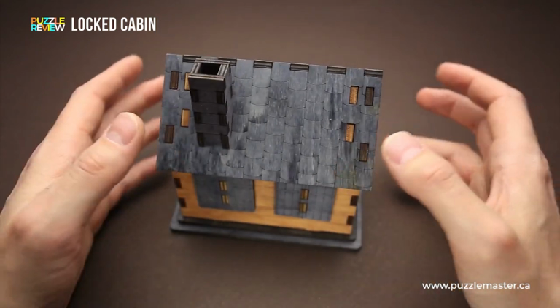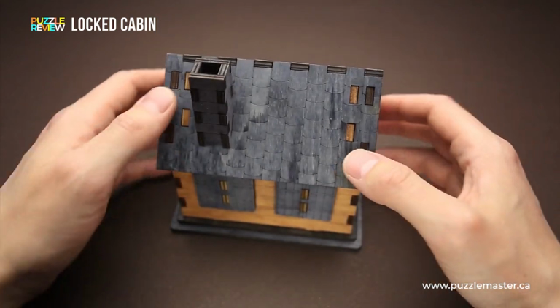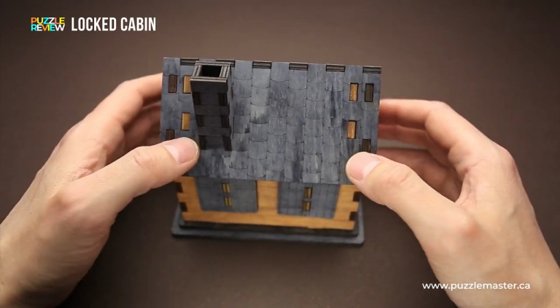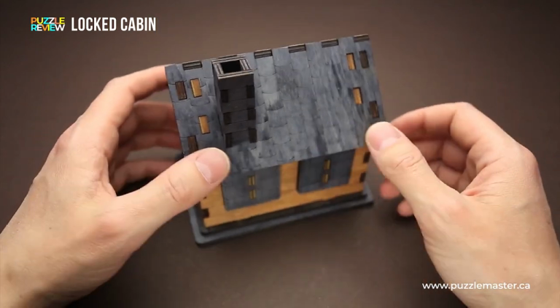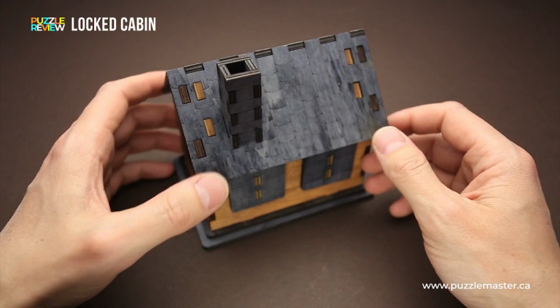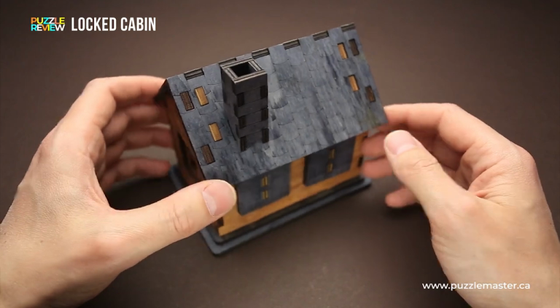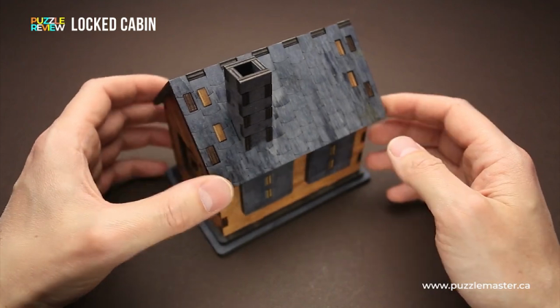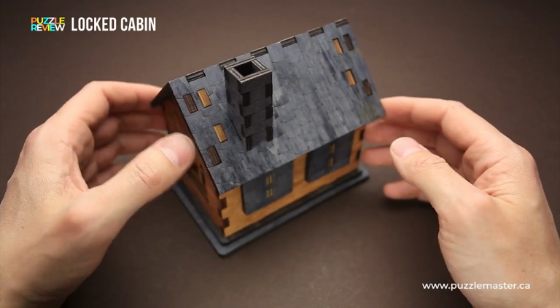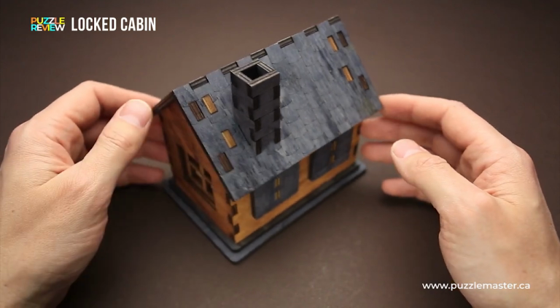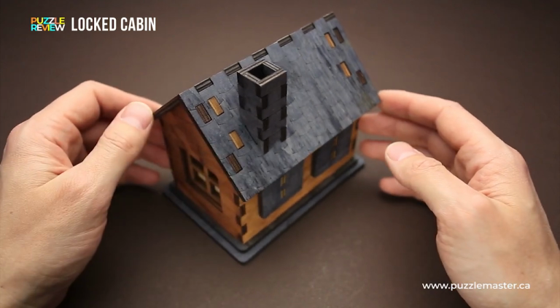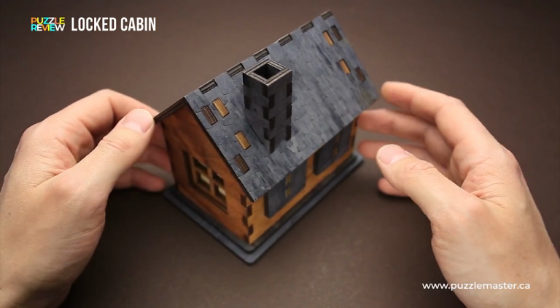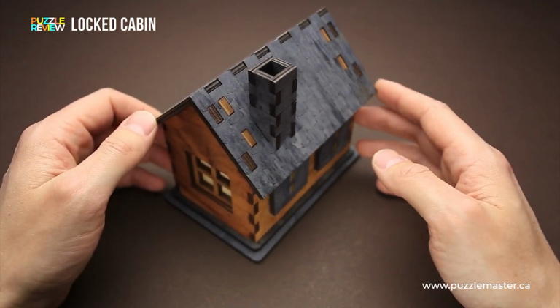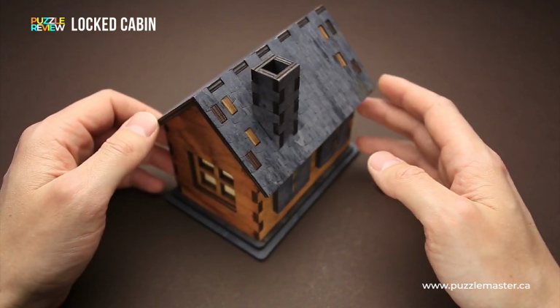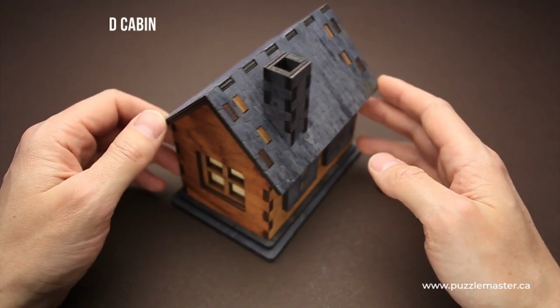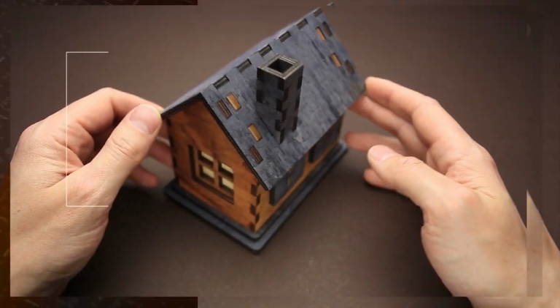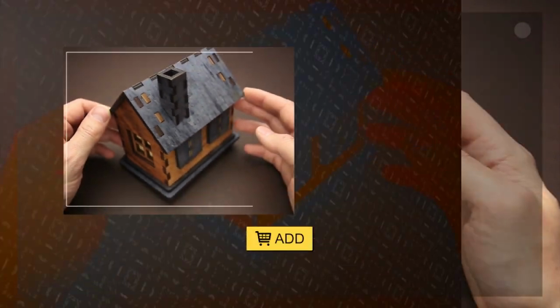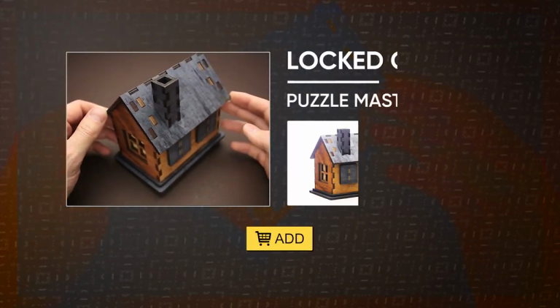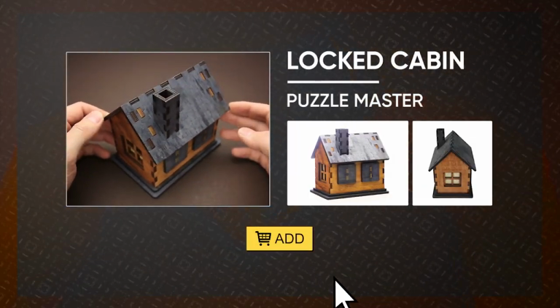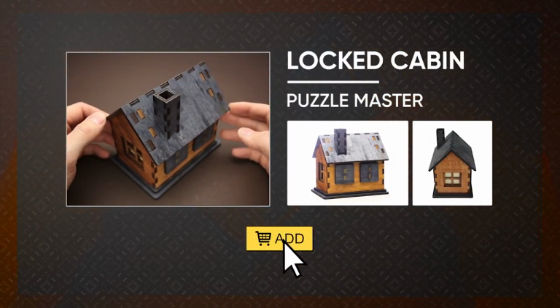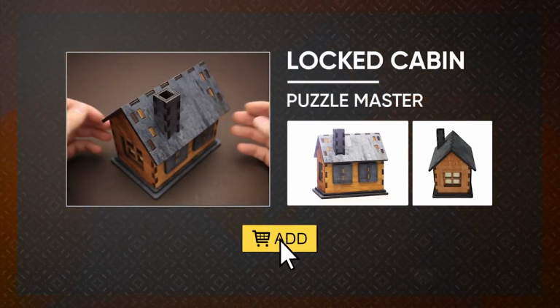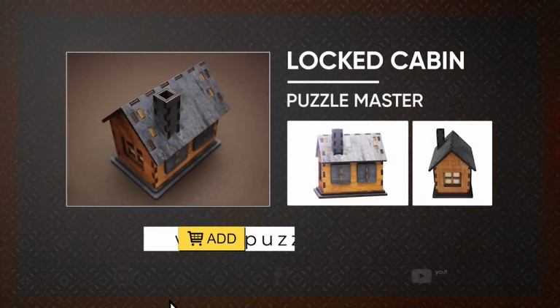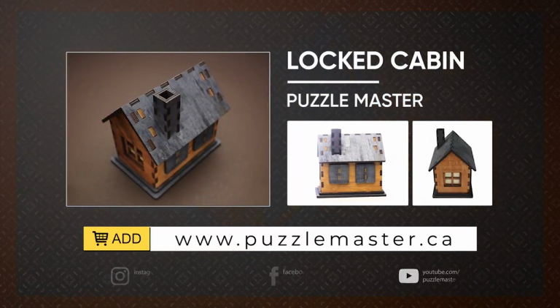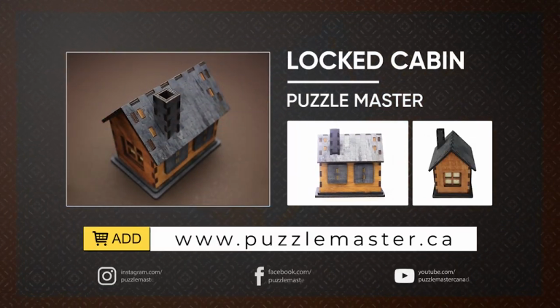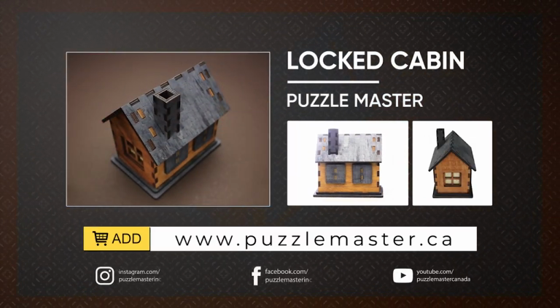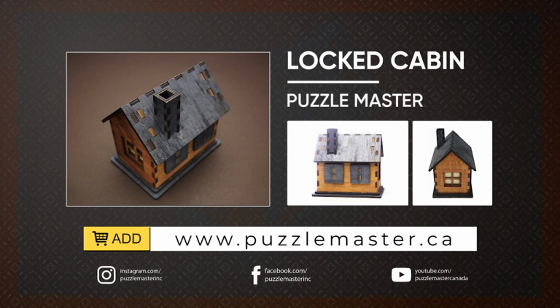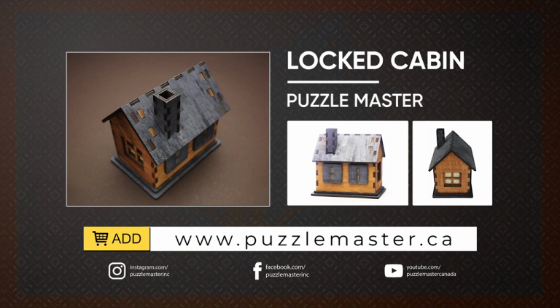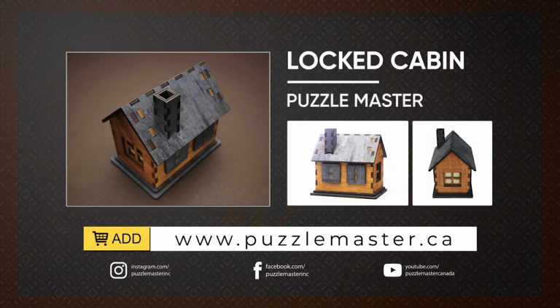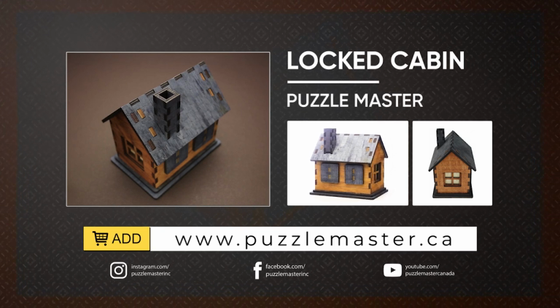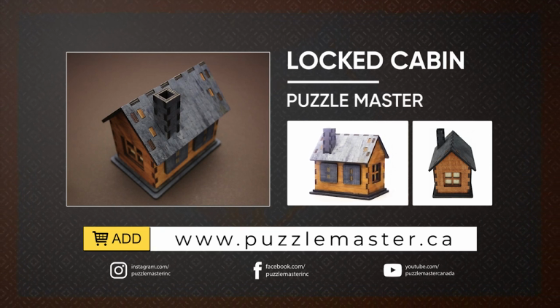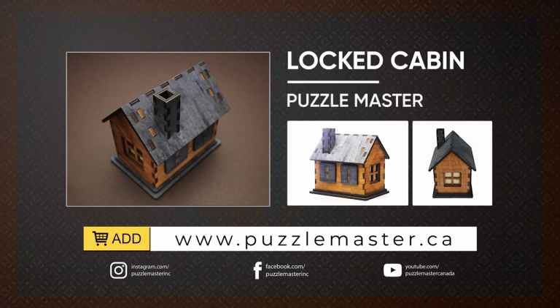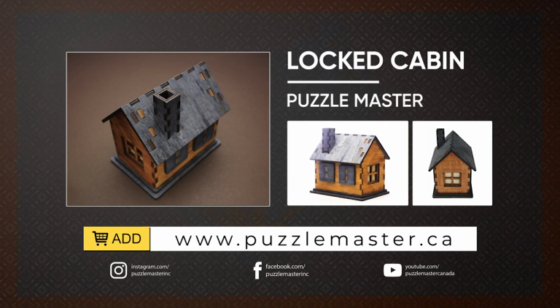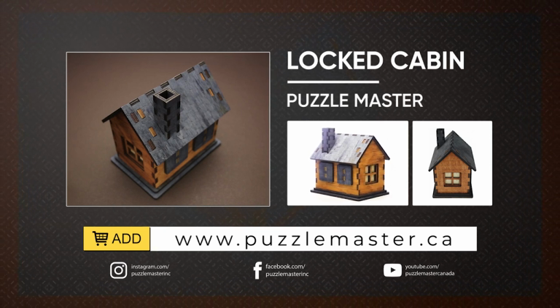If you like the Locked Cabin puzzle and you want to buy it, go to puzzlemaster.ca. Thank you for watching. See you next time.